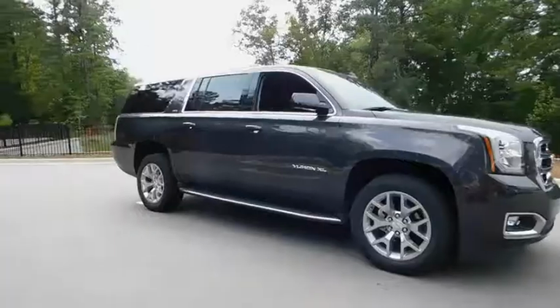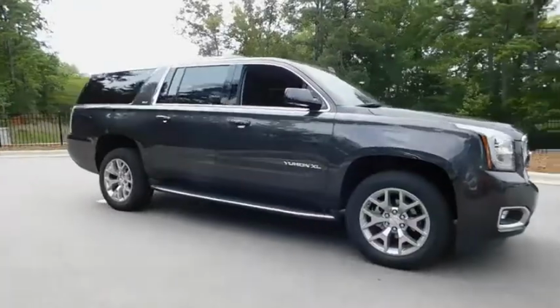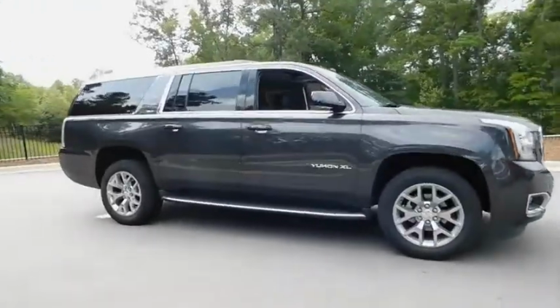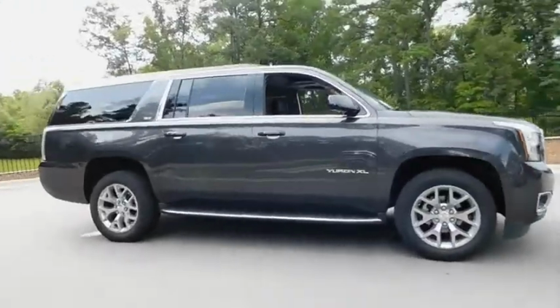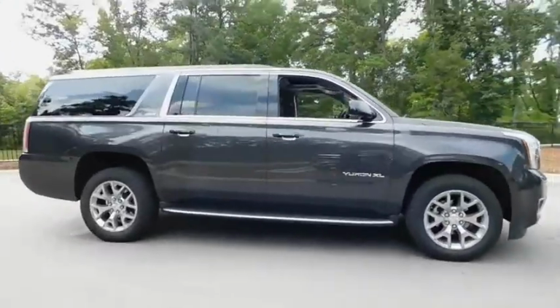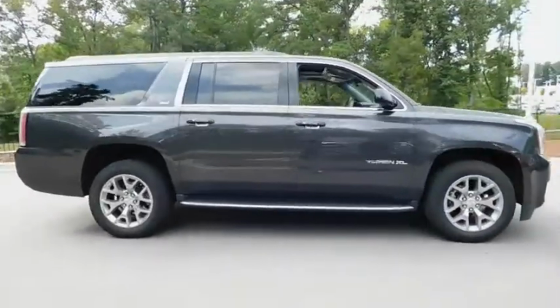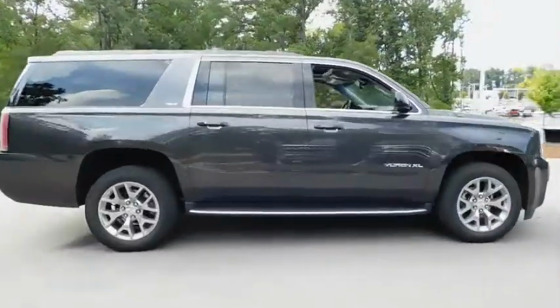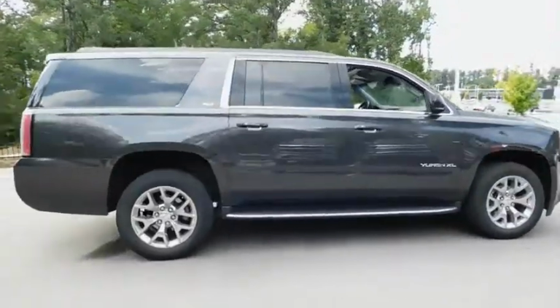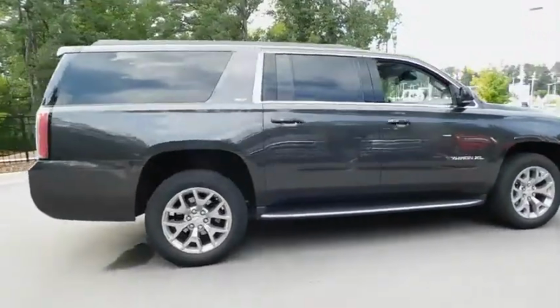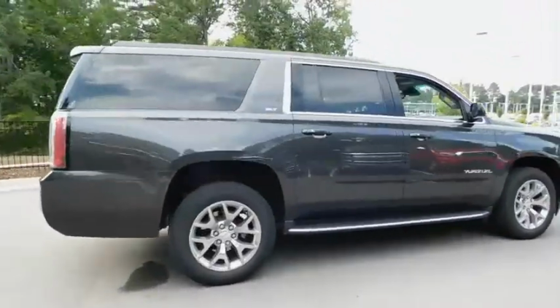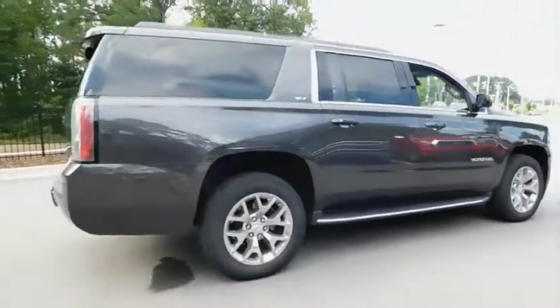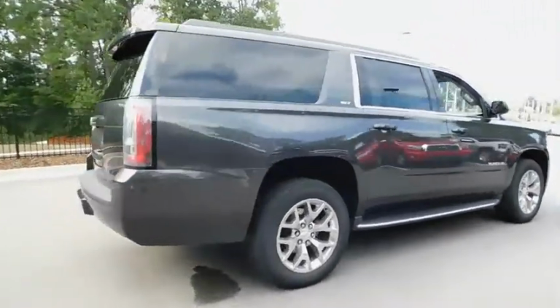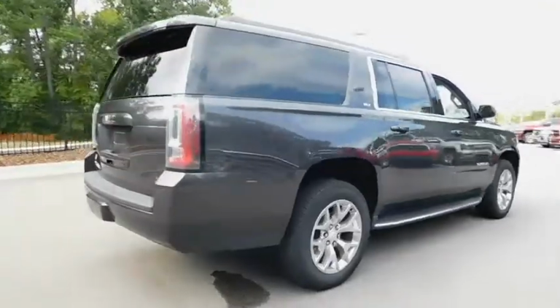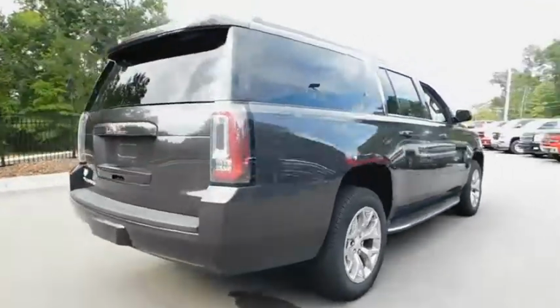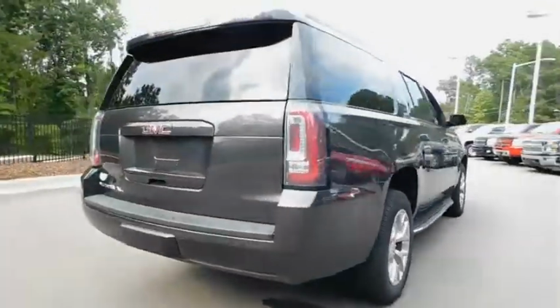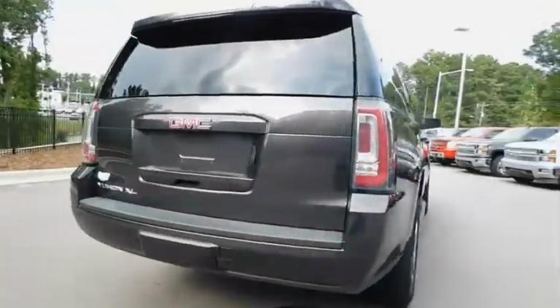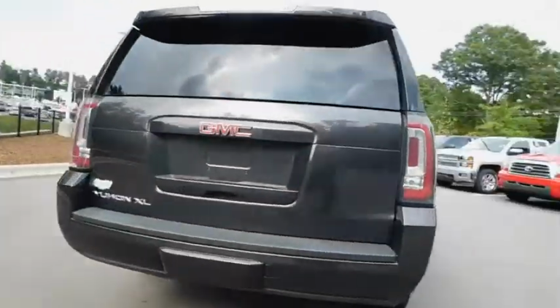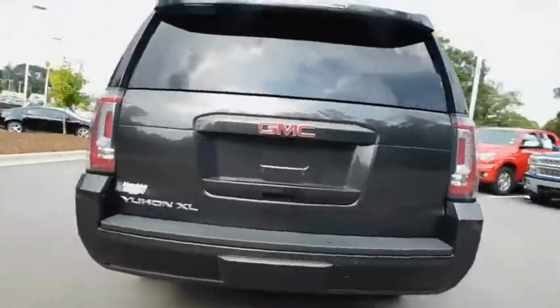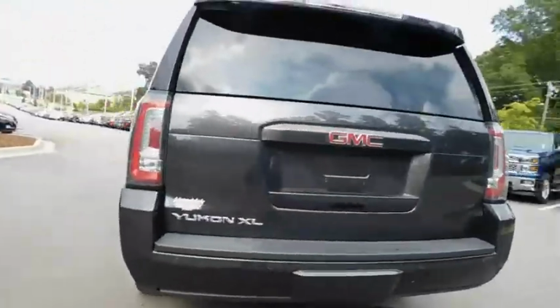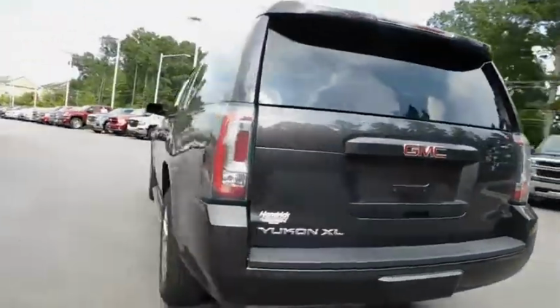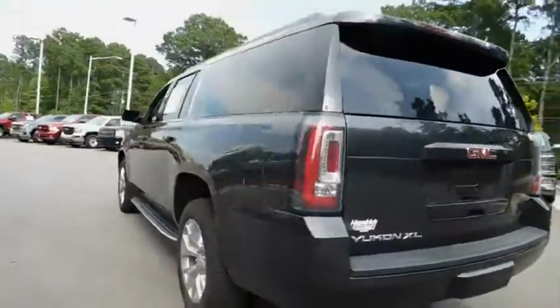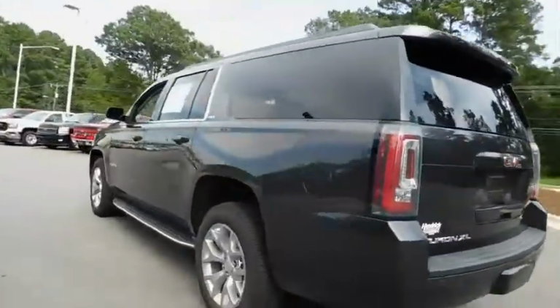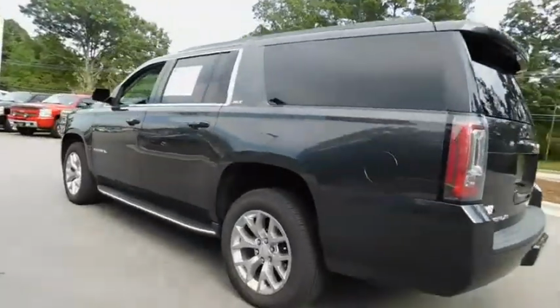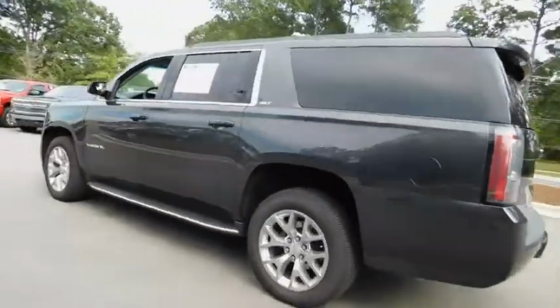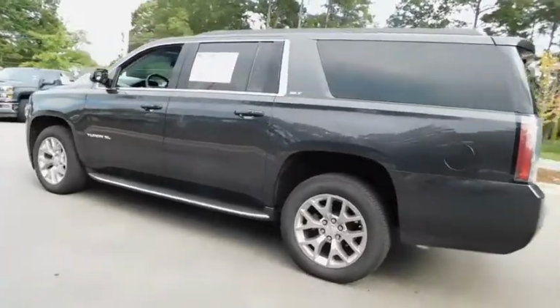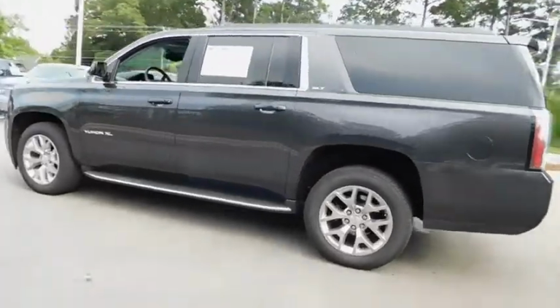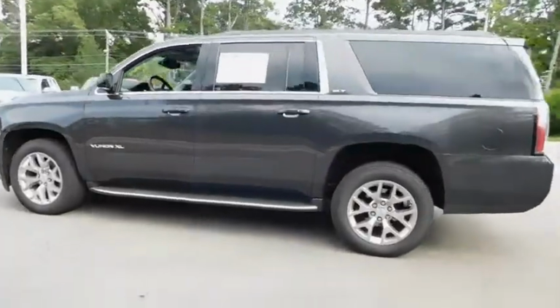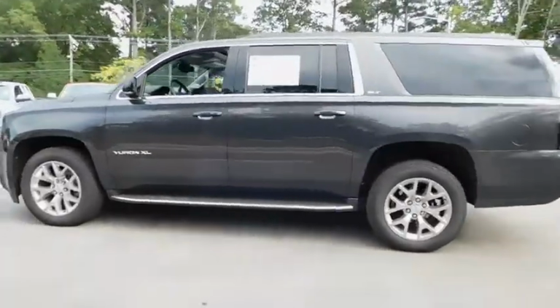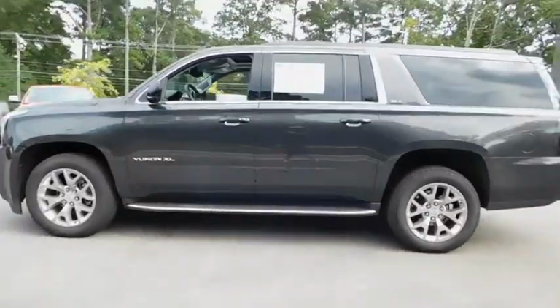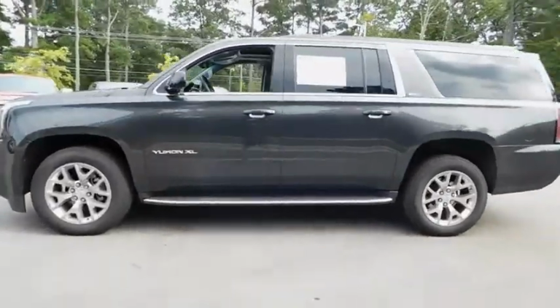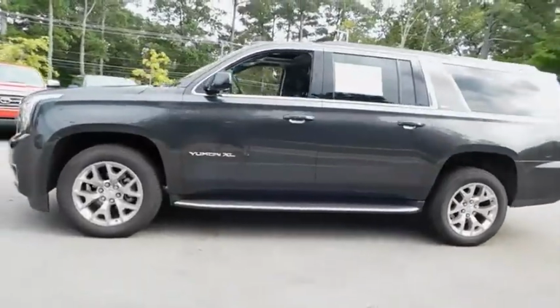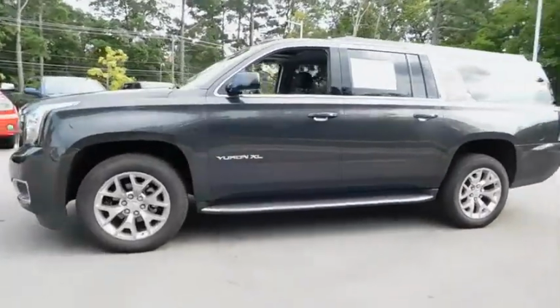2018 GMC Yukon XL. The GMC Yukon XL is a great choice for families who need a full-size SUV with maximum seating. The looks don't hurt either. Here are some of this vehicle's great options.